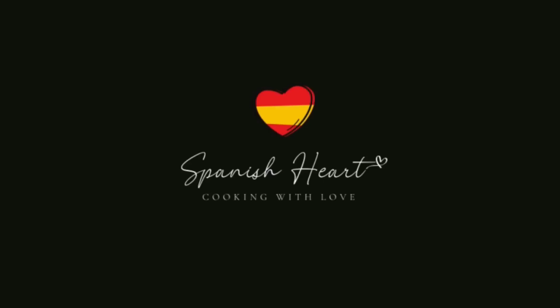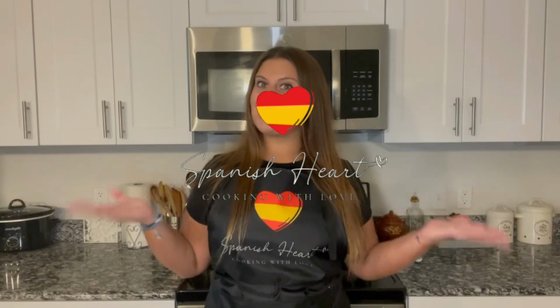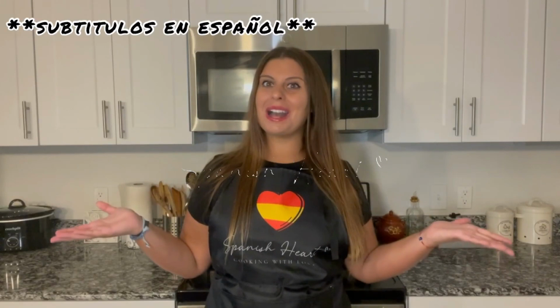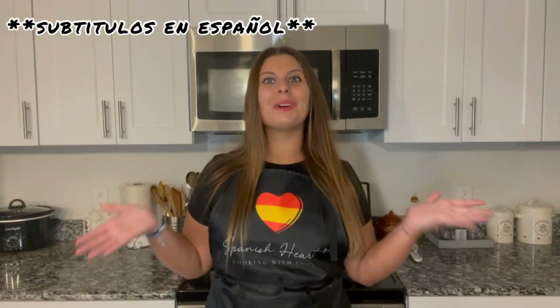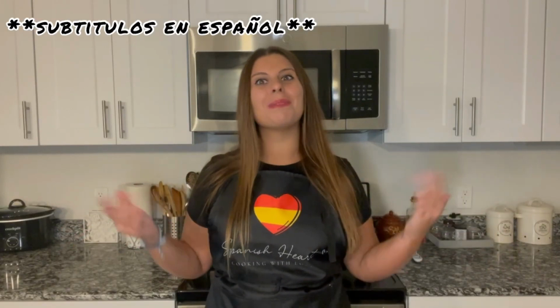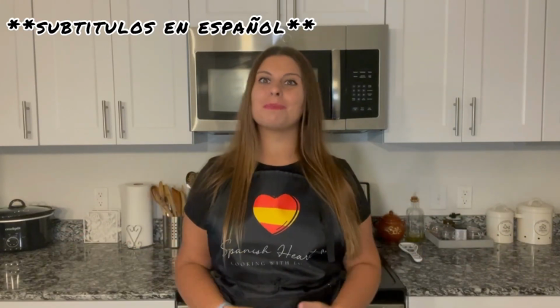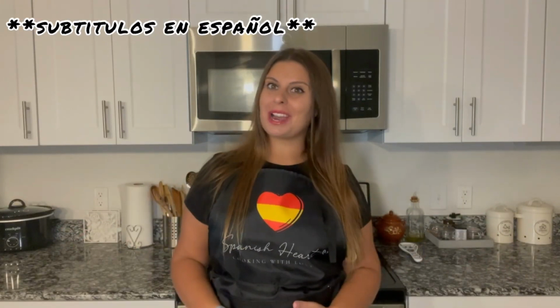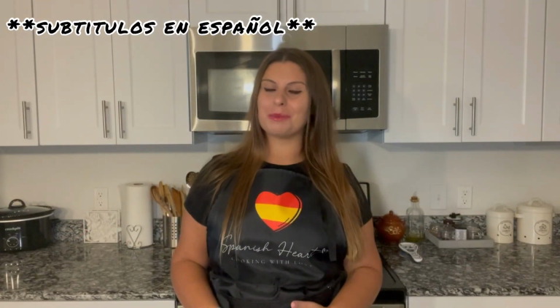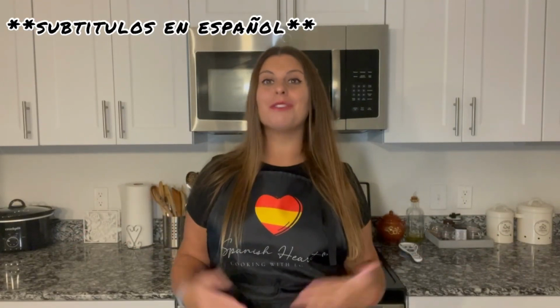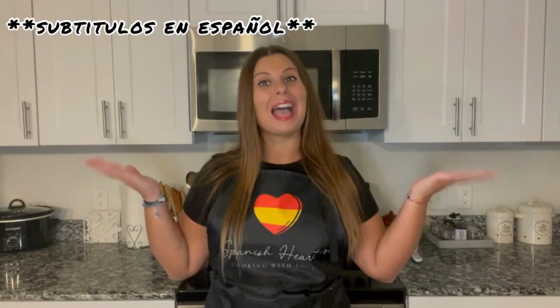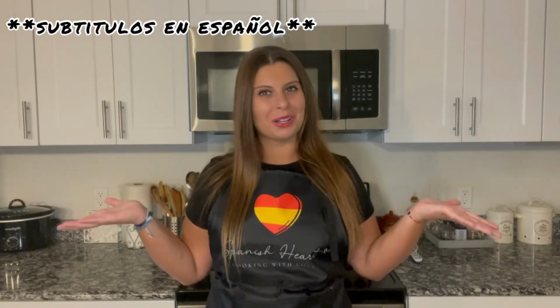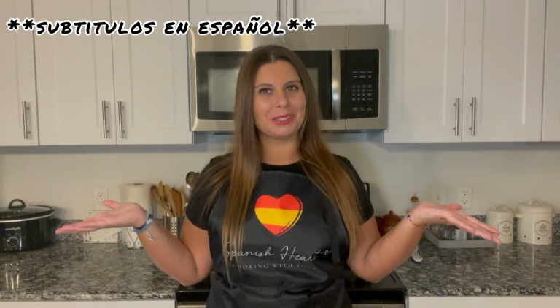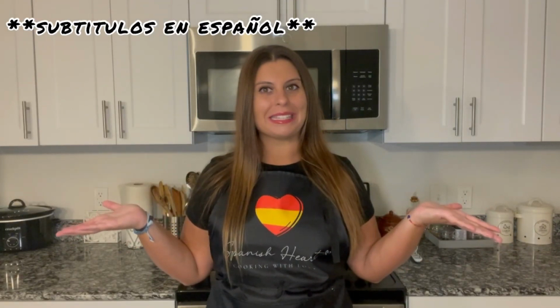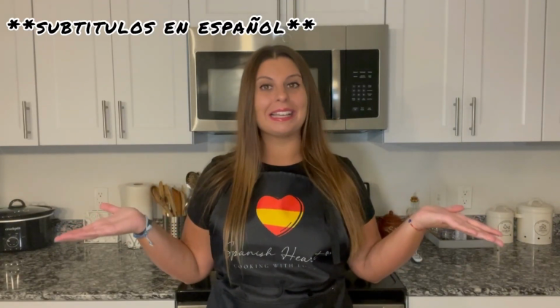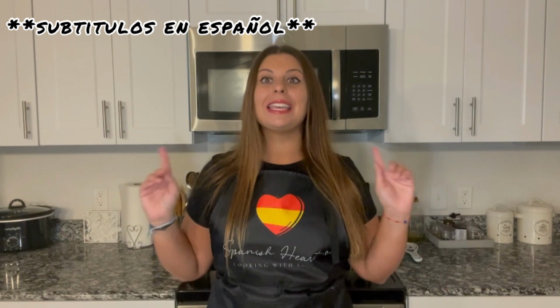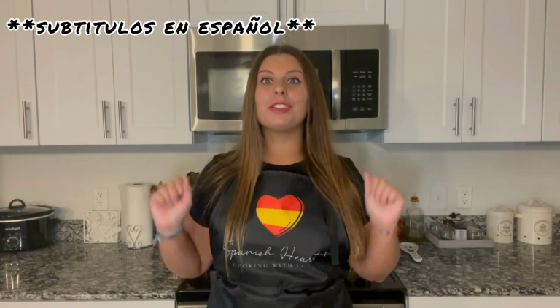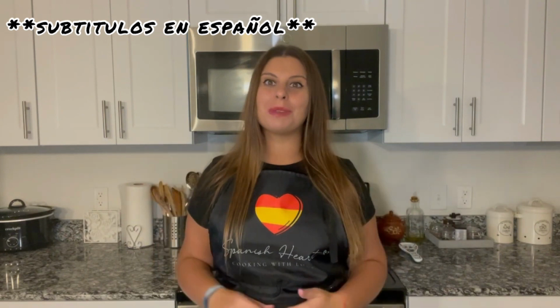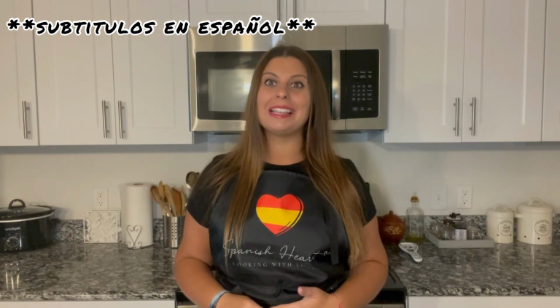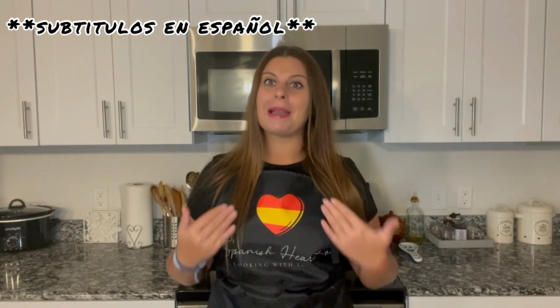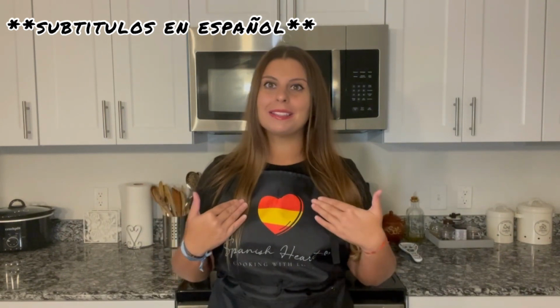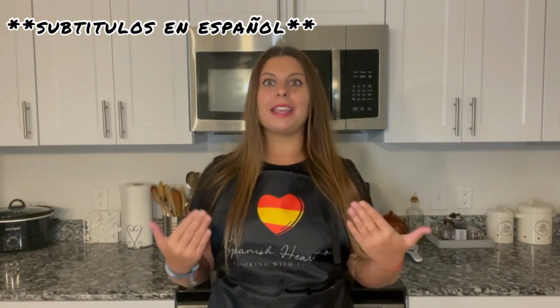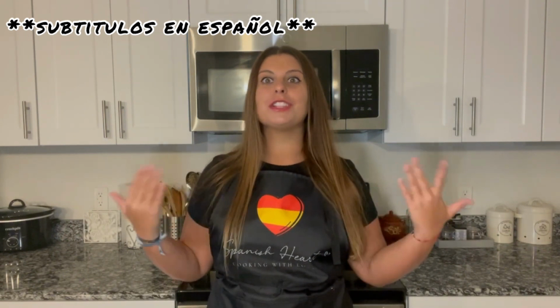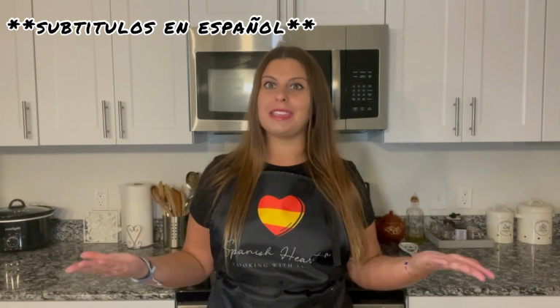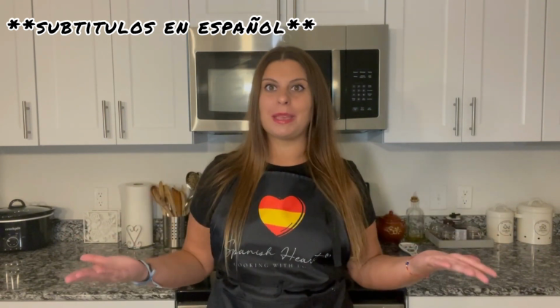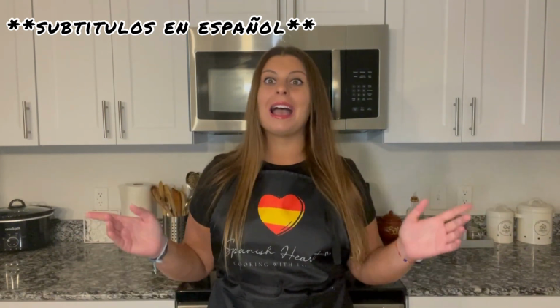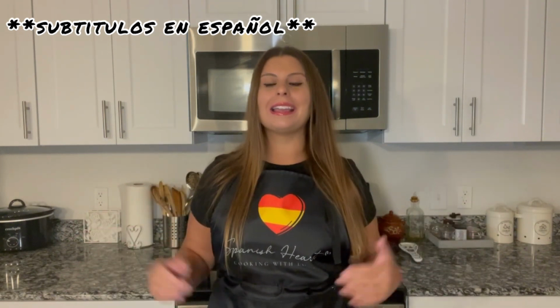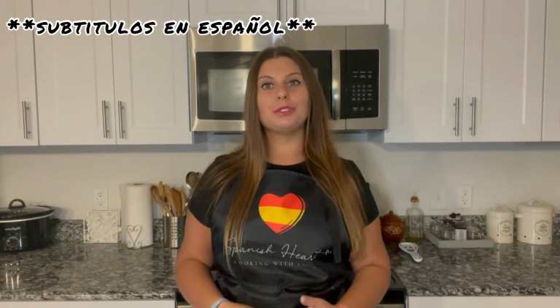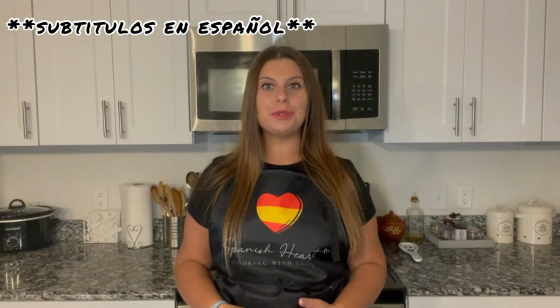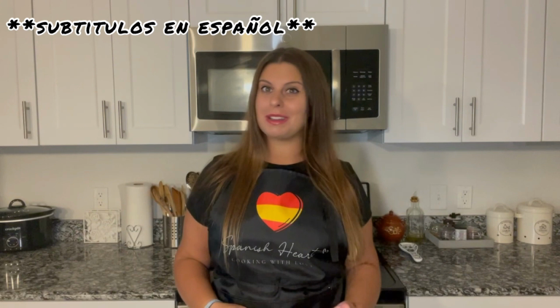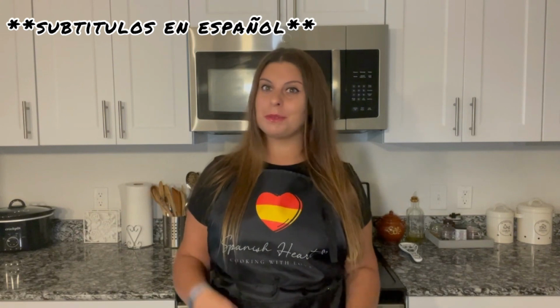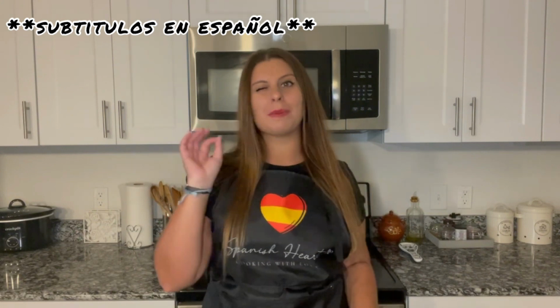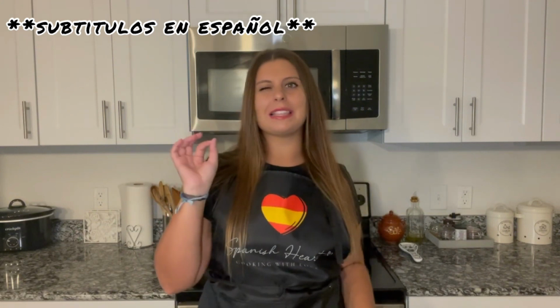Hi everyone! Welcome back to Spanish Hard Cooking with Love and welcome back to my kitchen. If you don't know me yet, my name is Maria, I'm from Sevilla, Spain and I'm here to teach you some recipes with a Spanish touch.